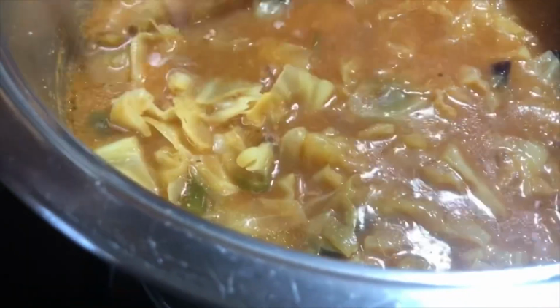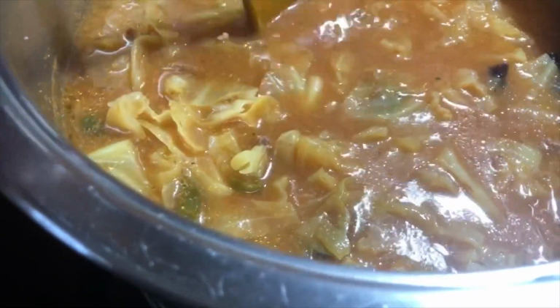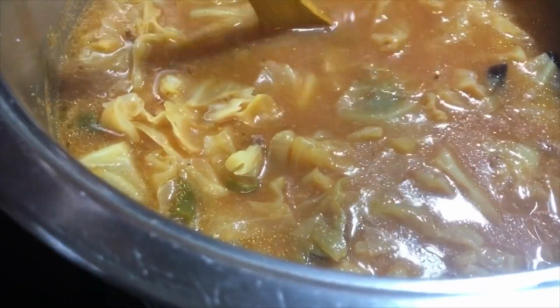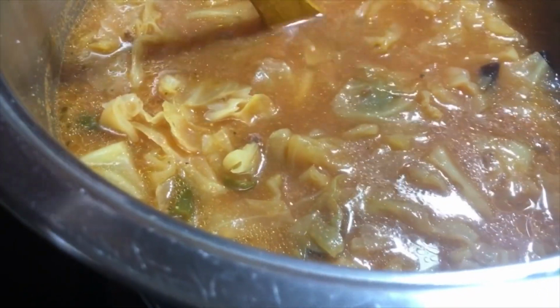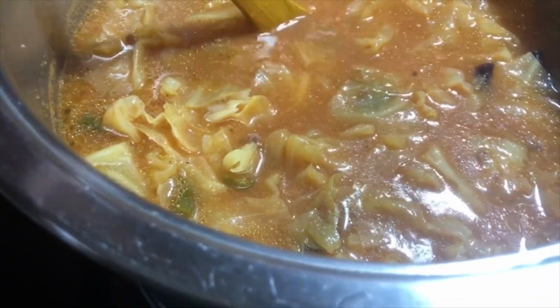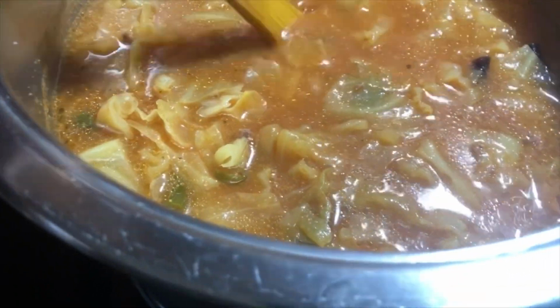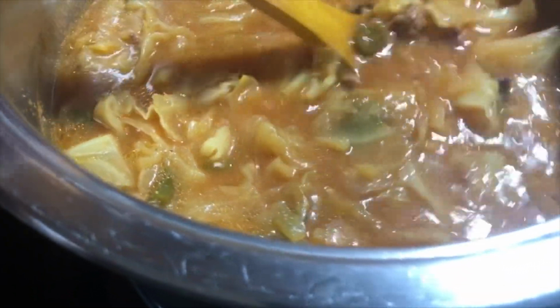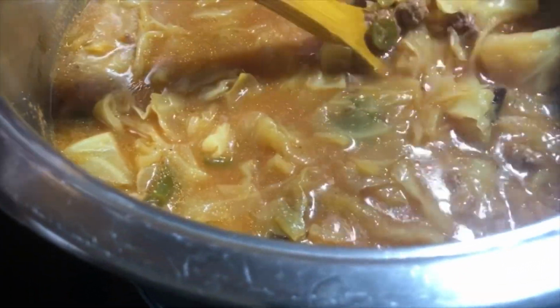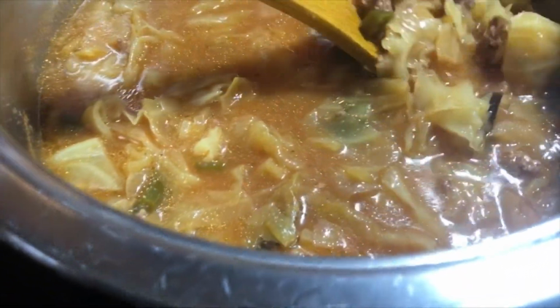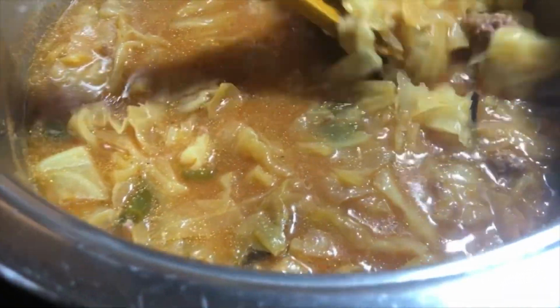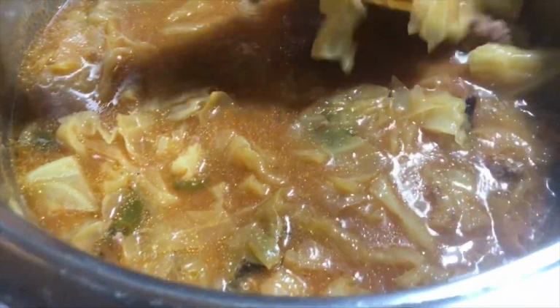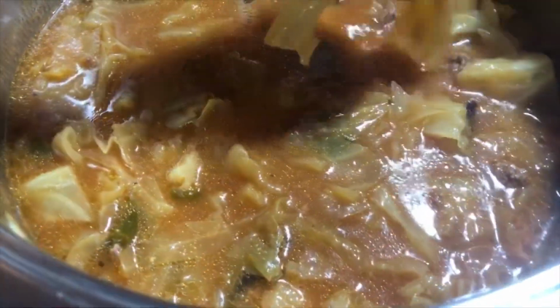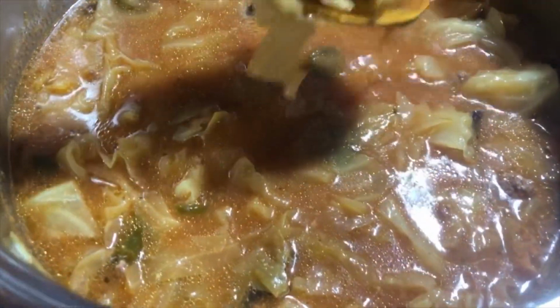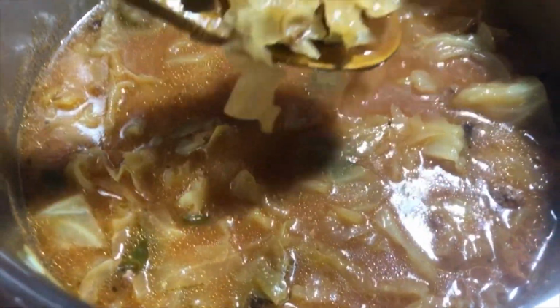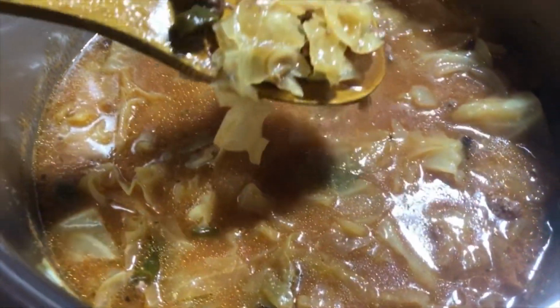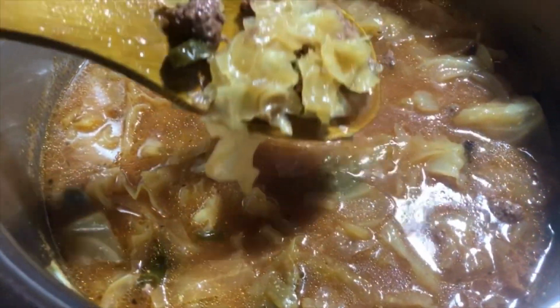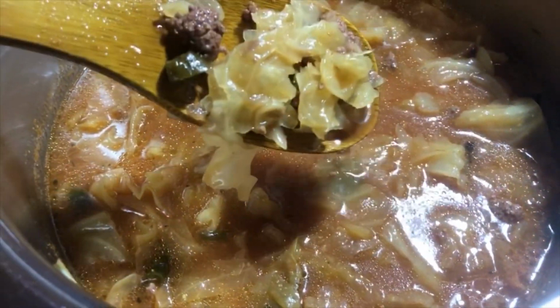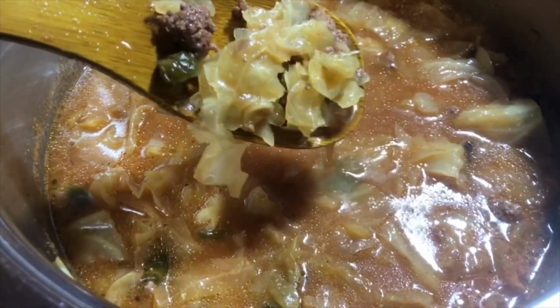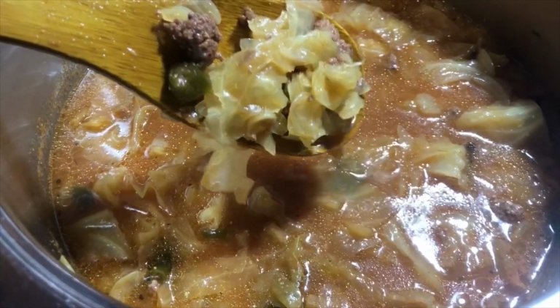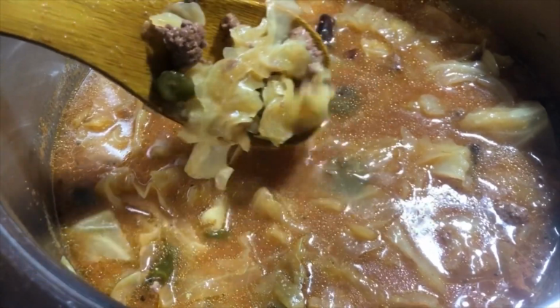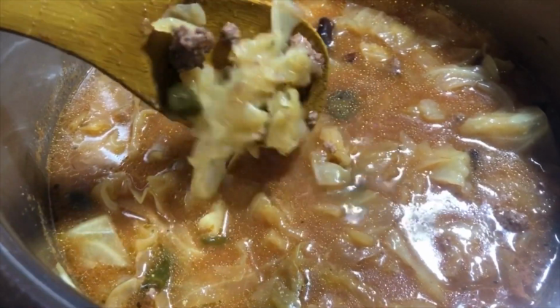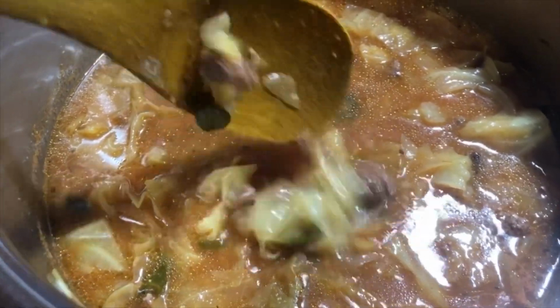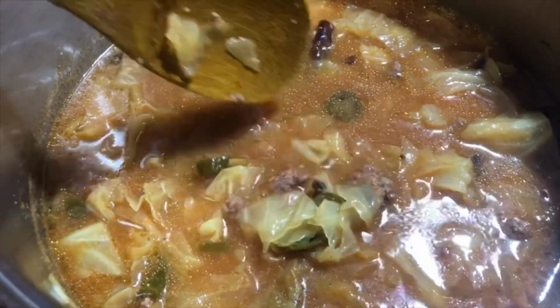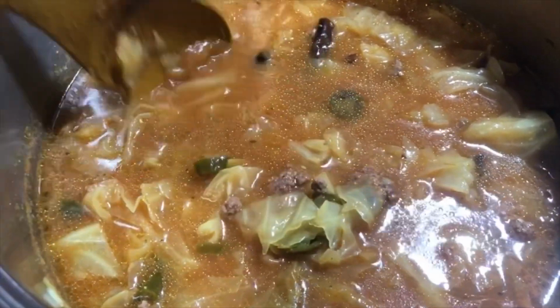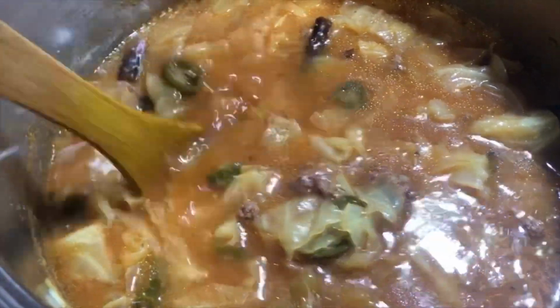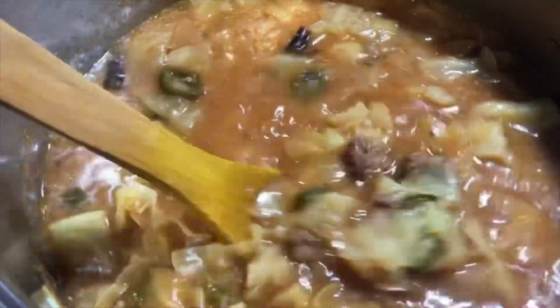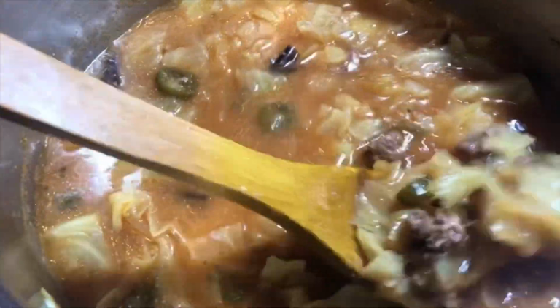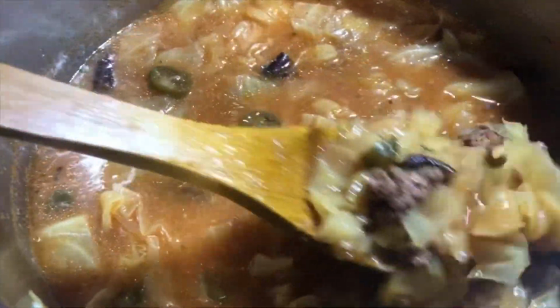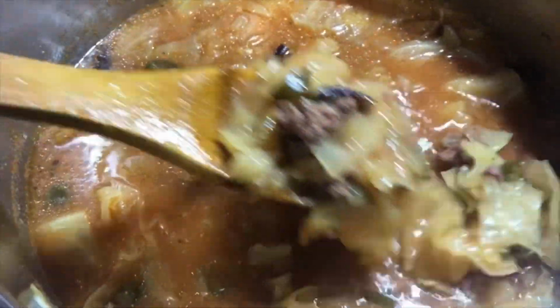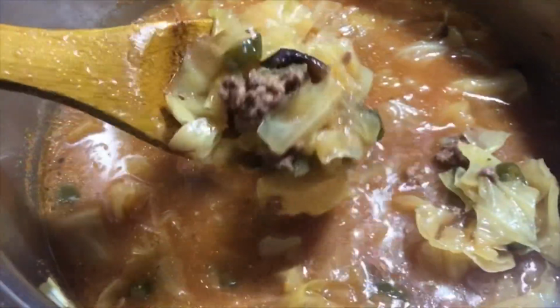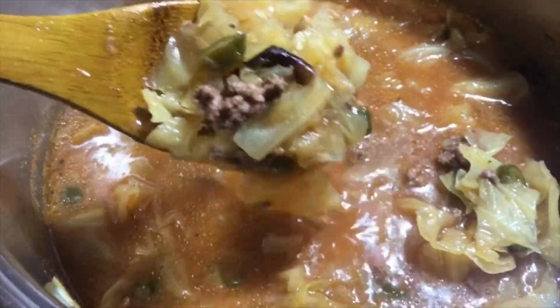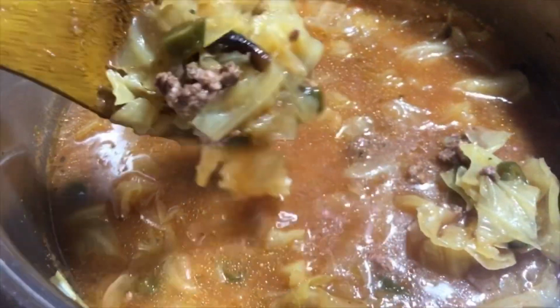You saw how I put the cabbage in just big chunks — they just separate as they cook and soften up.